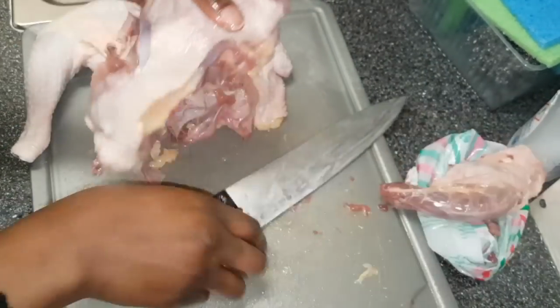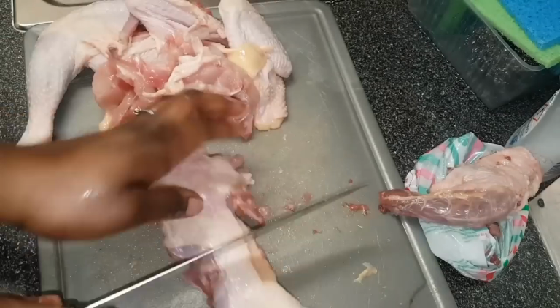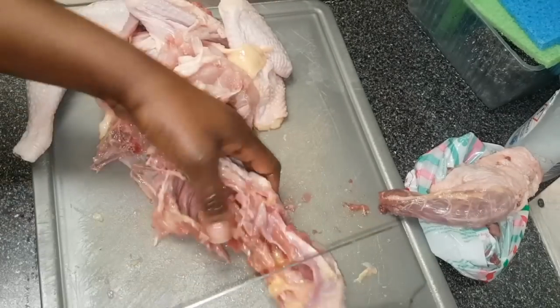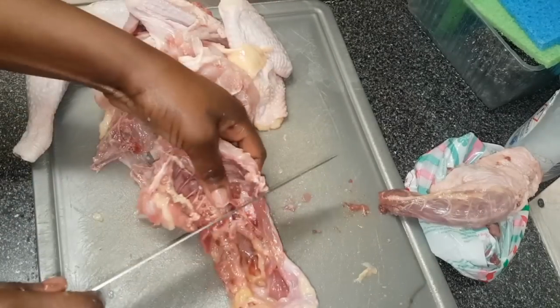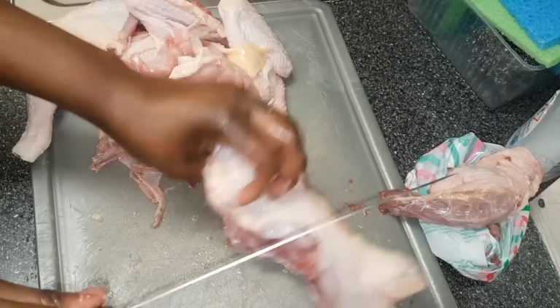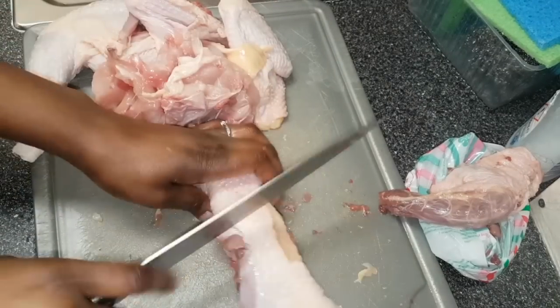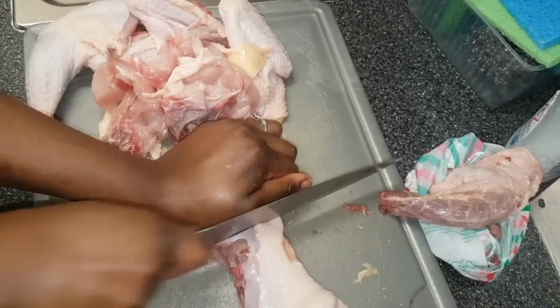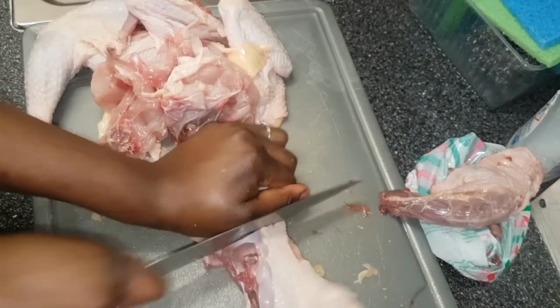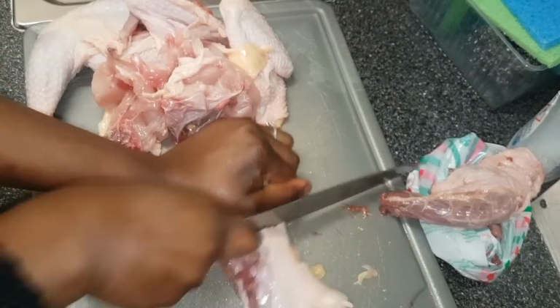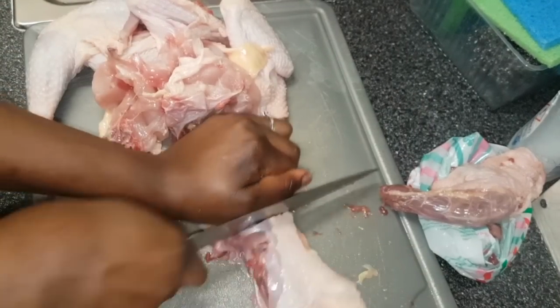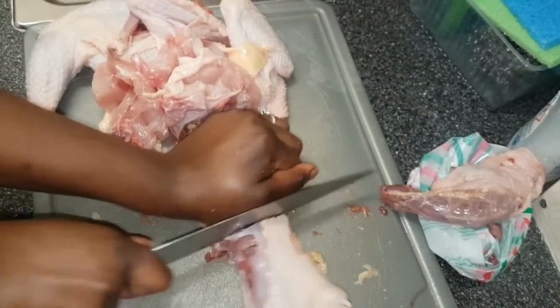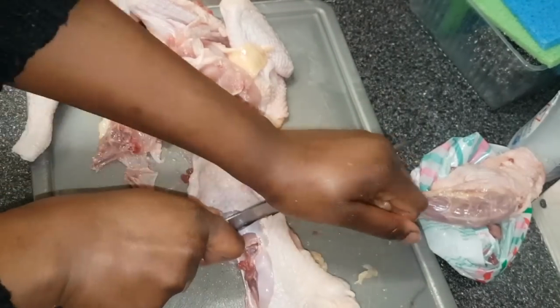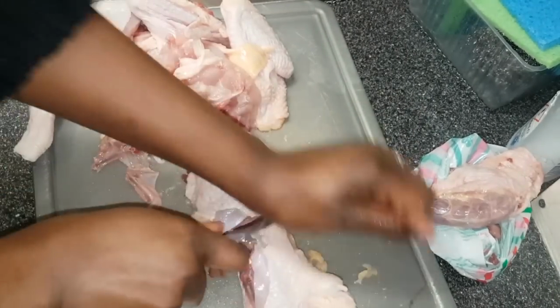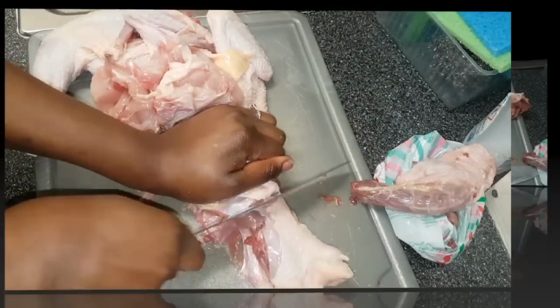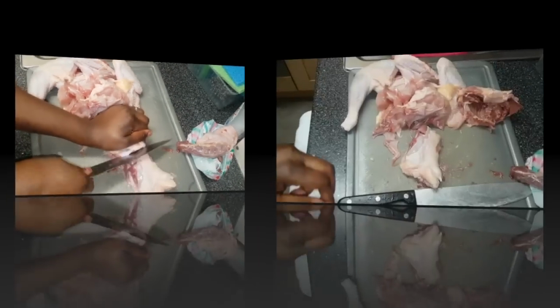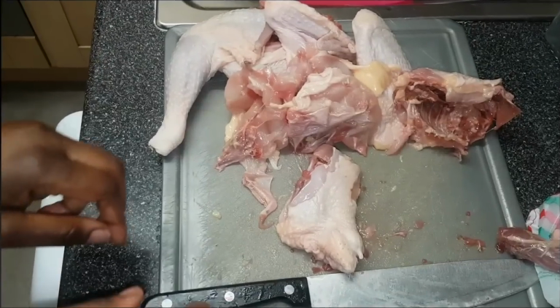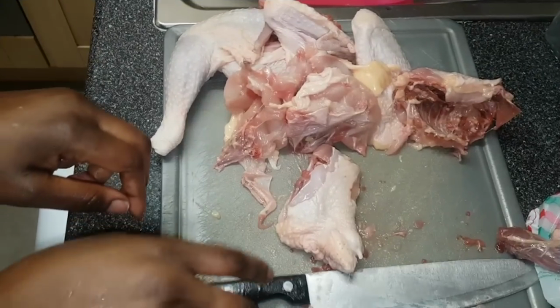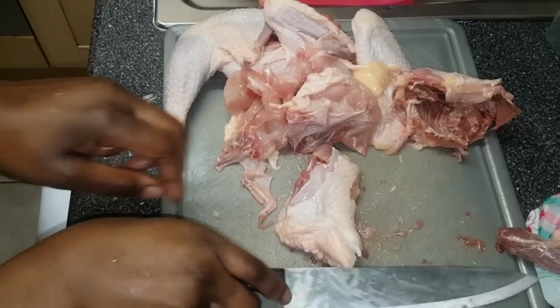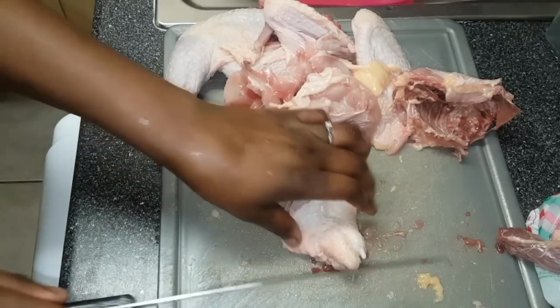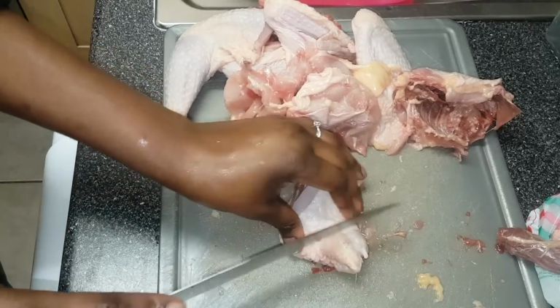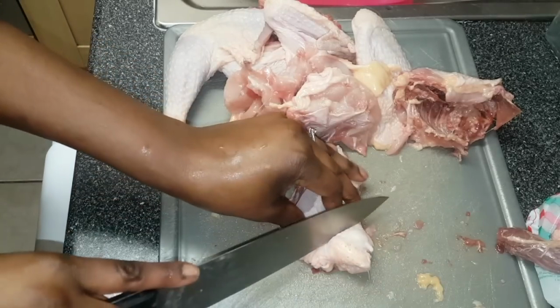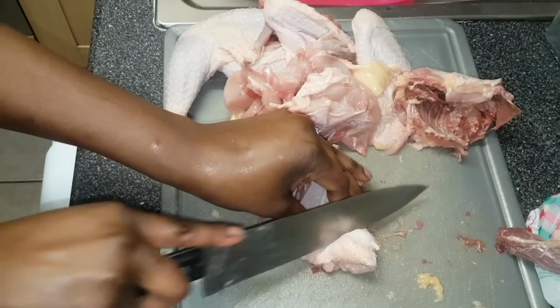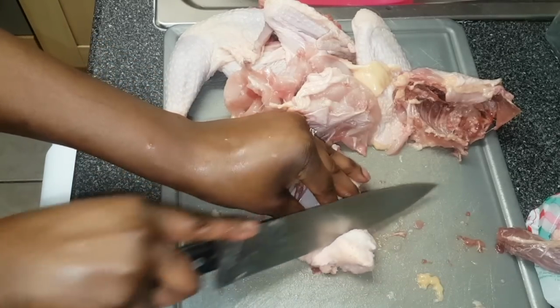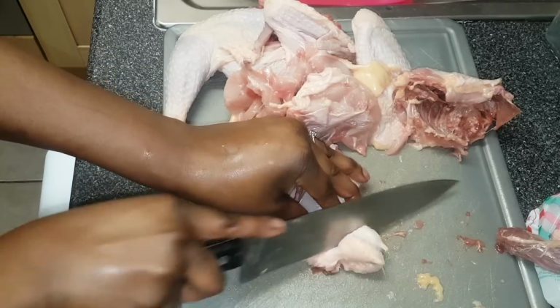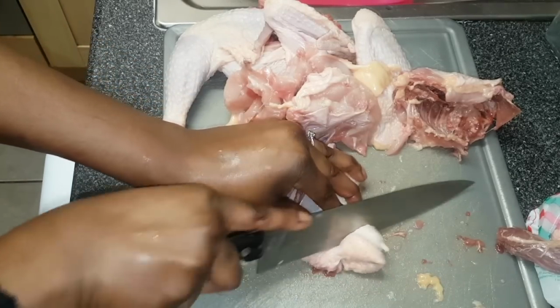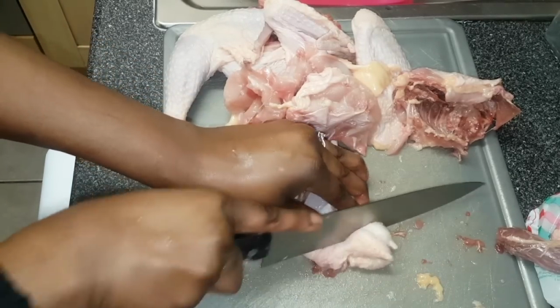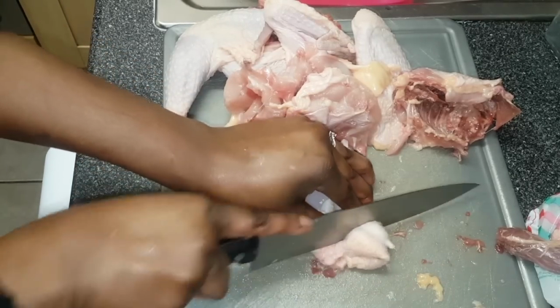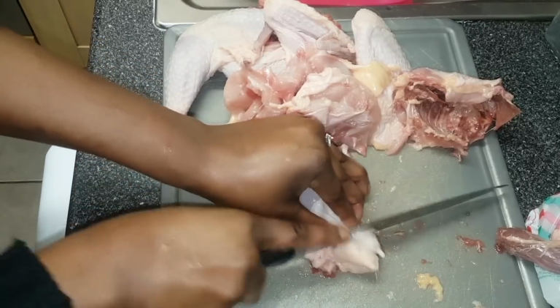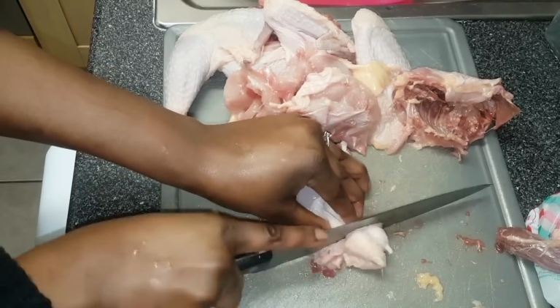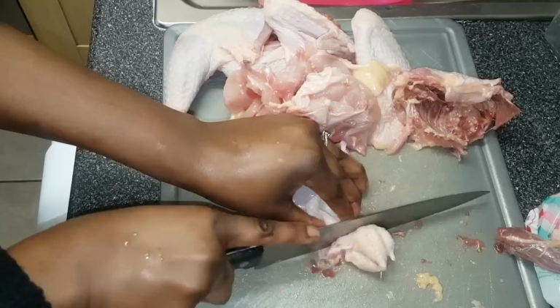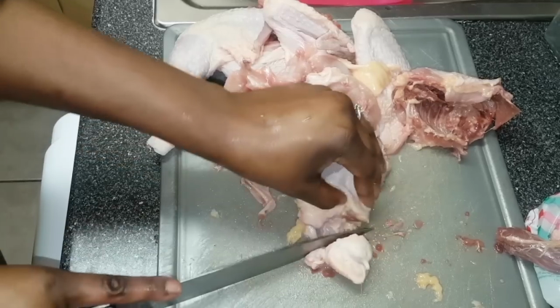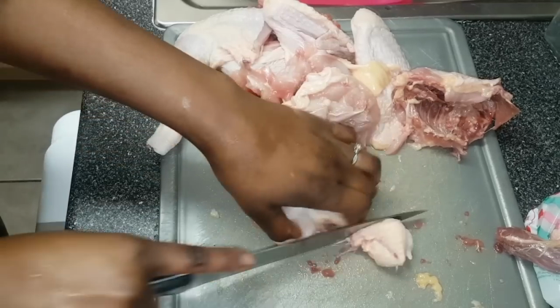I'll now get rid of the neck because I don't need that, then also break the back in two. I'll go ahead and remove the tail as well — this is located below the back — so I'm going to get rid of that because I don't need it, and put it in the bin.